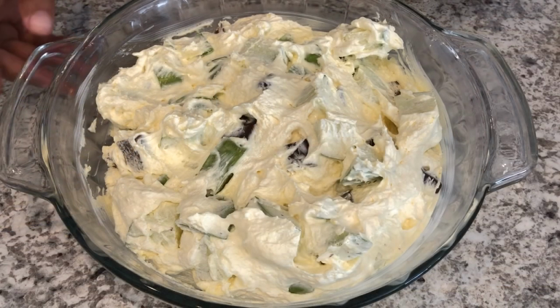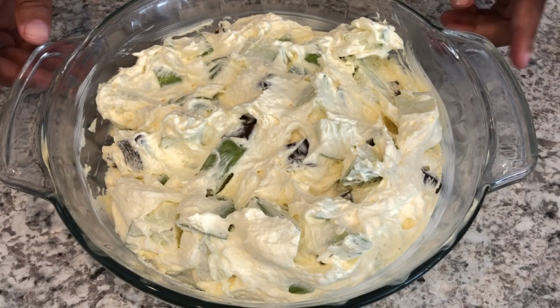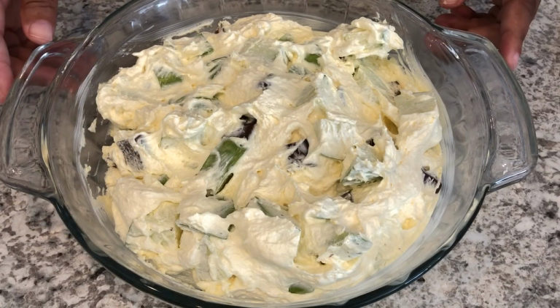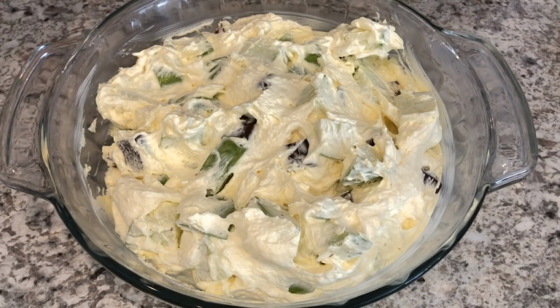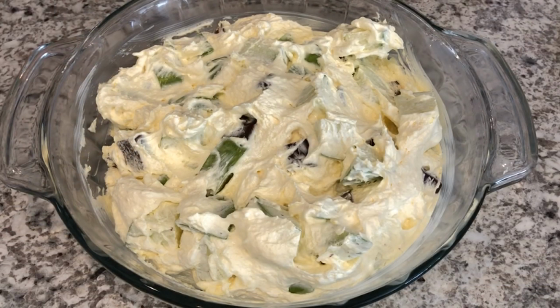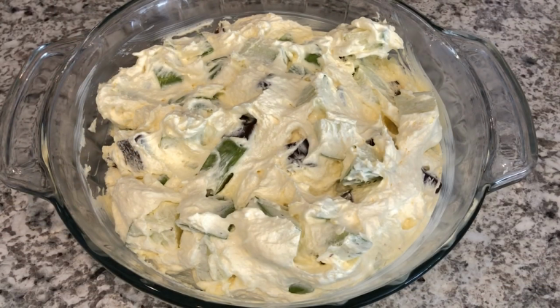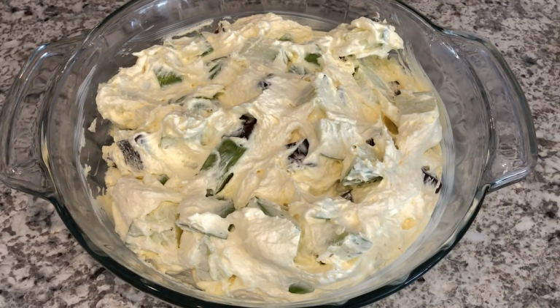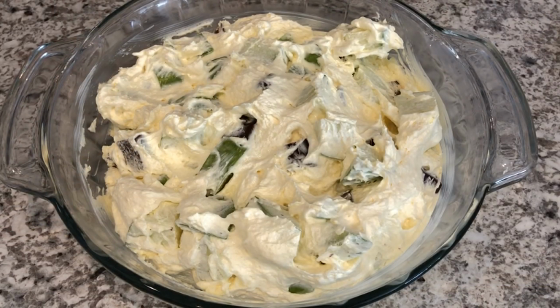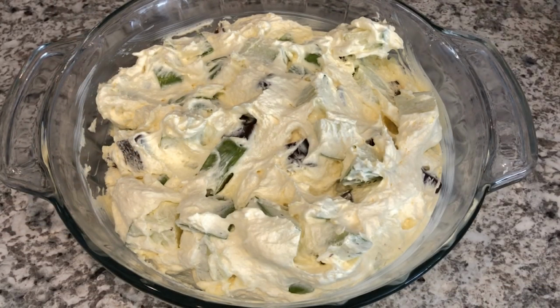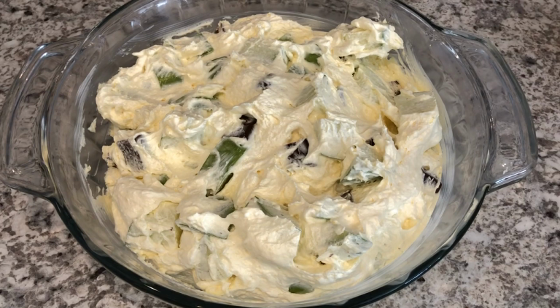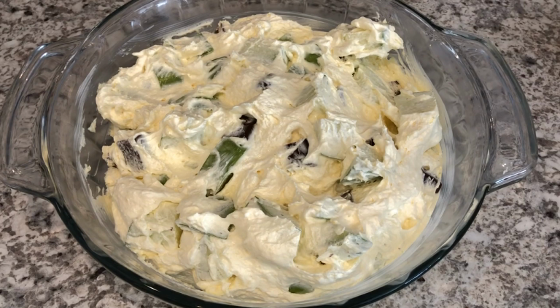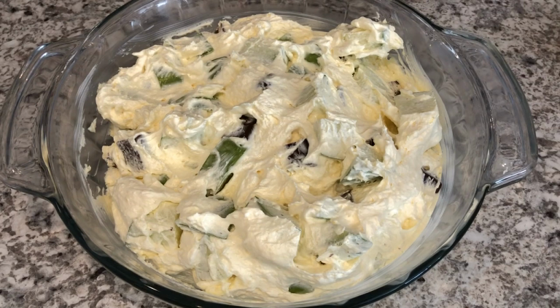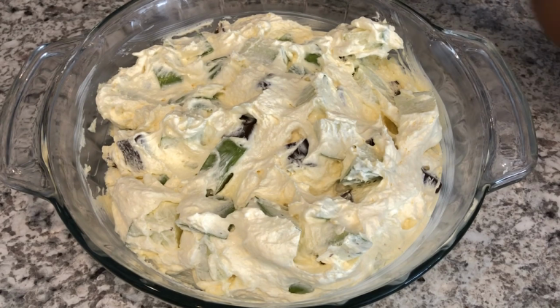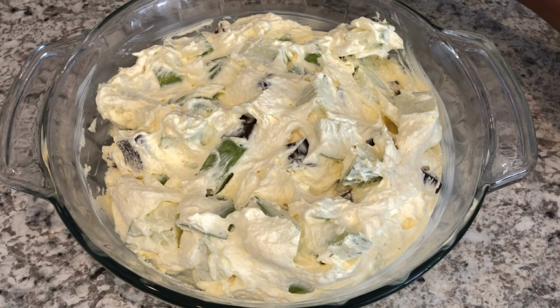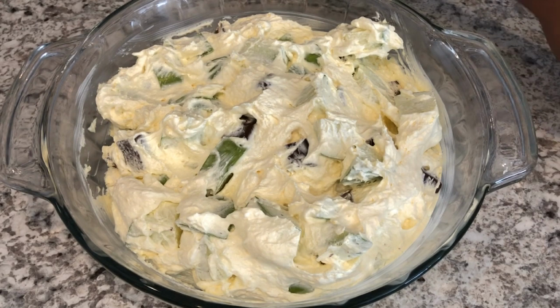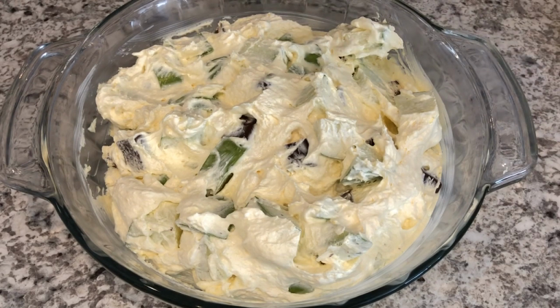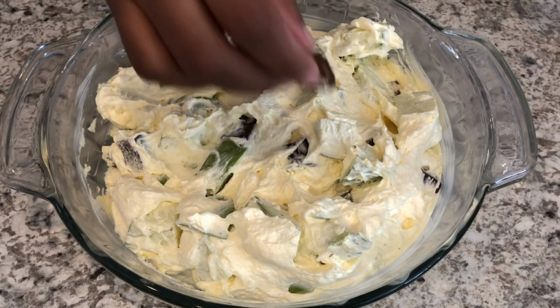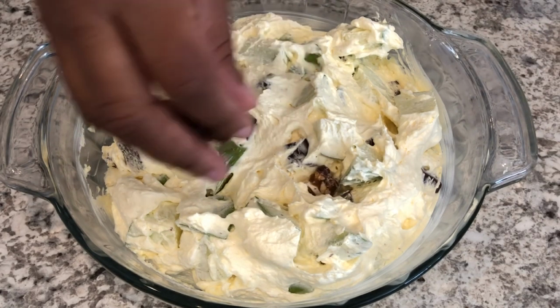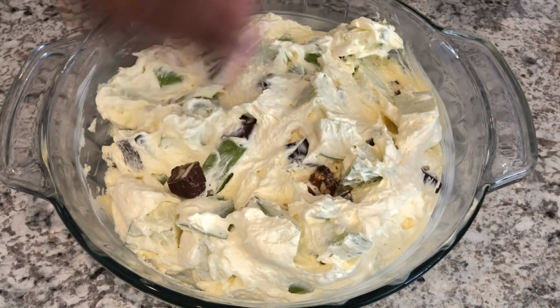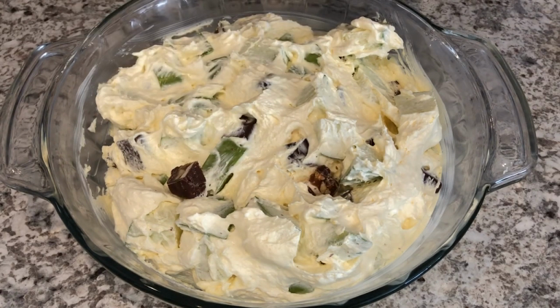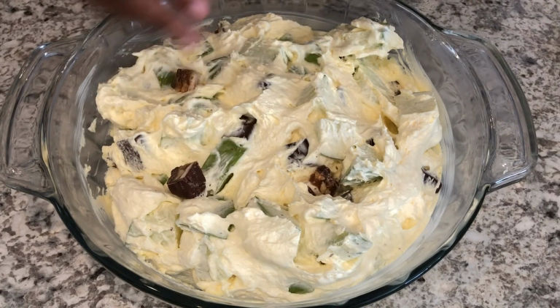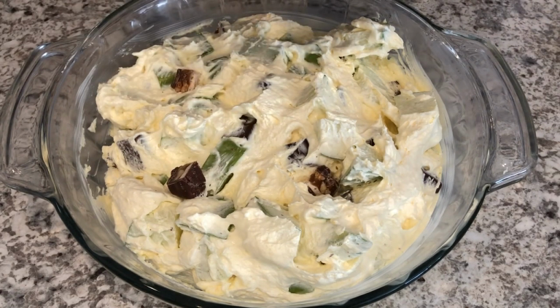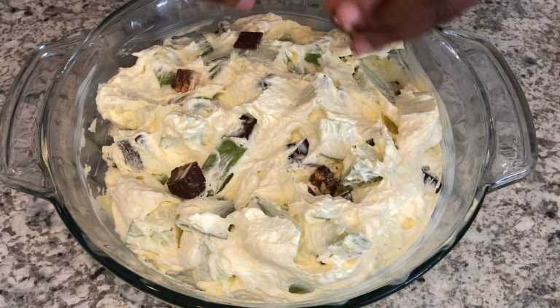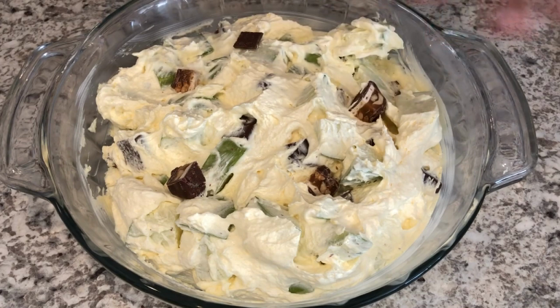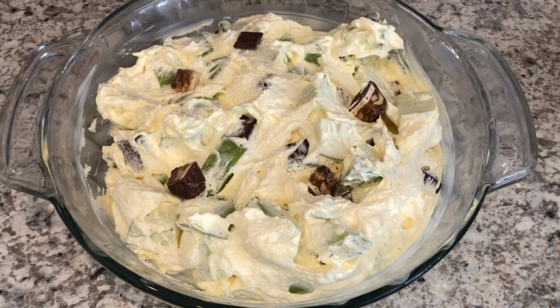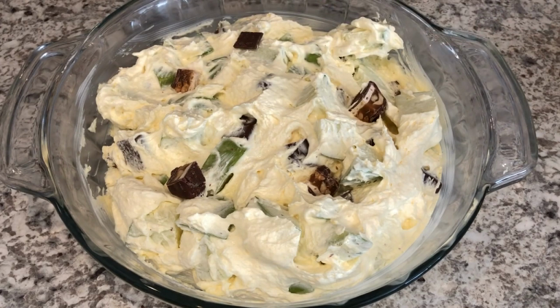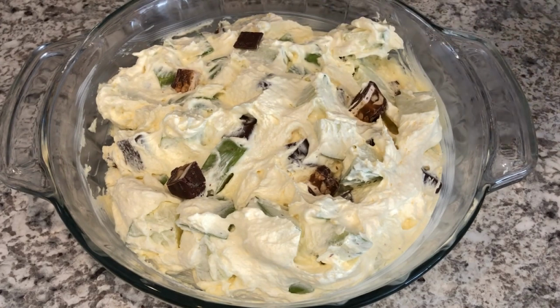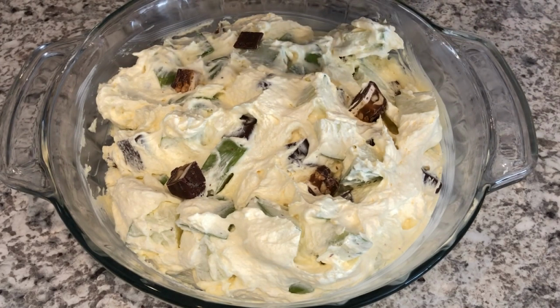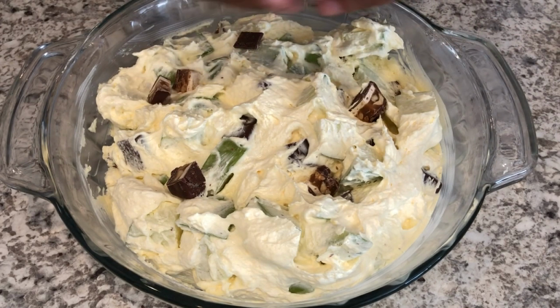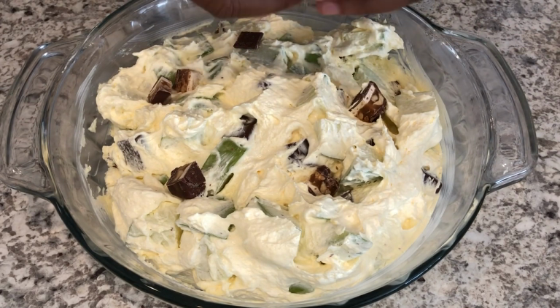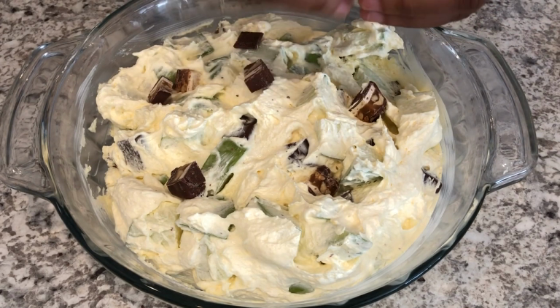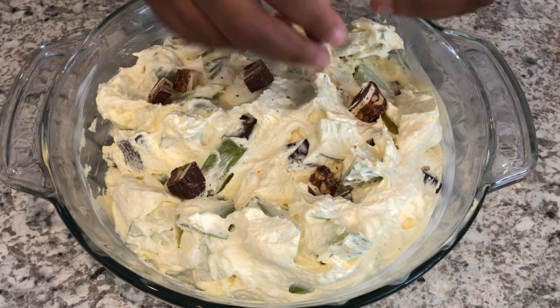I've got my Snicker bars all folded in. The last thing you want to do is just garnish the top with a little bit of those Snicker bar pieces.